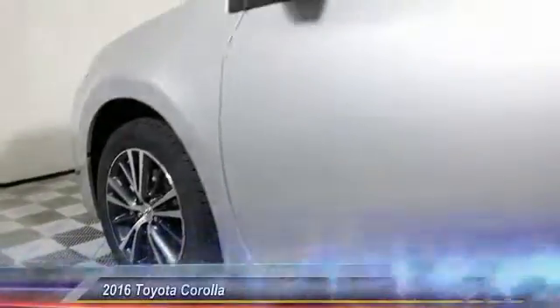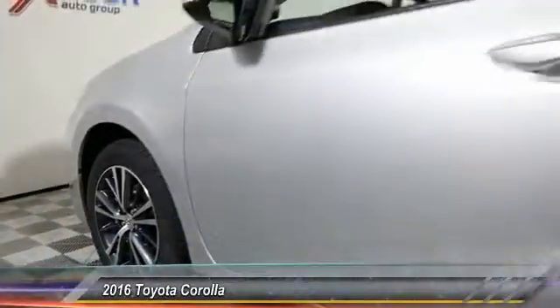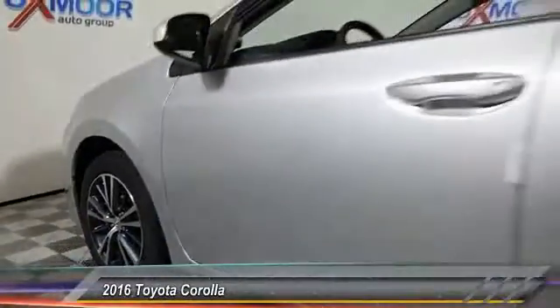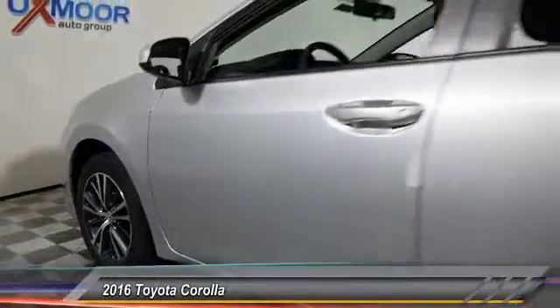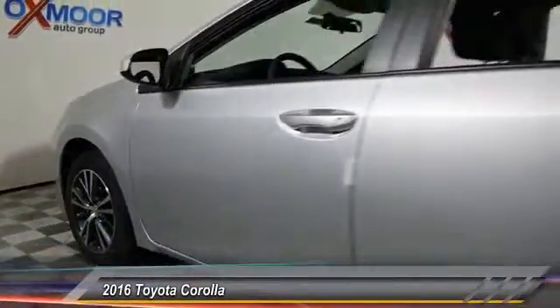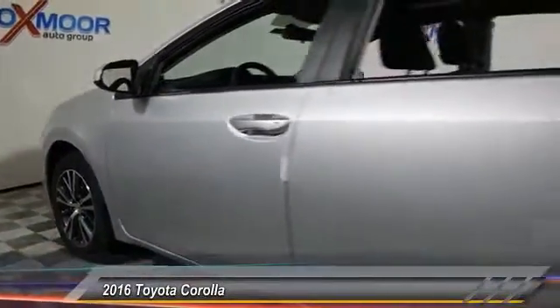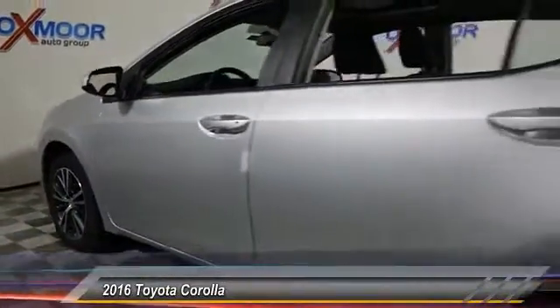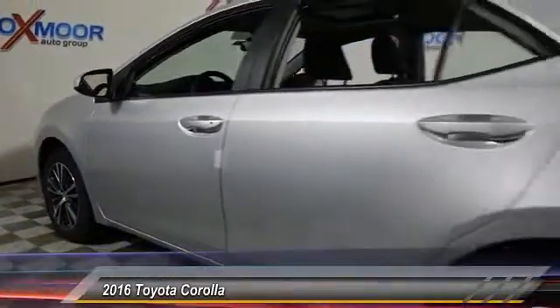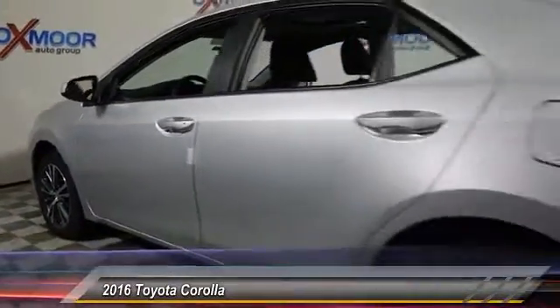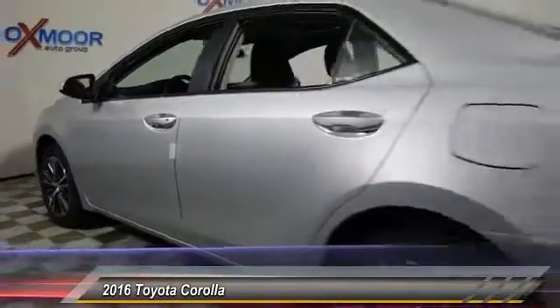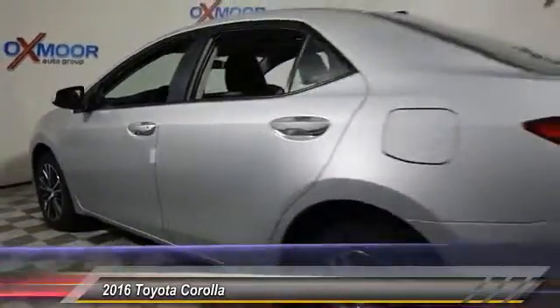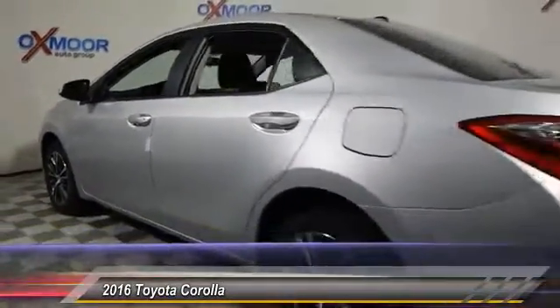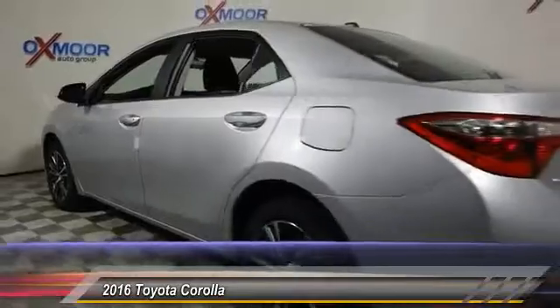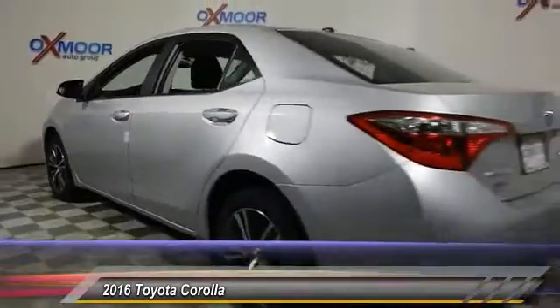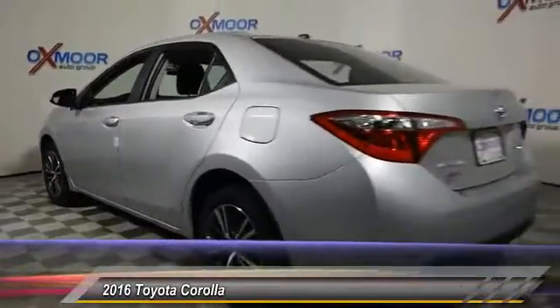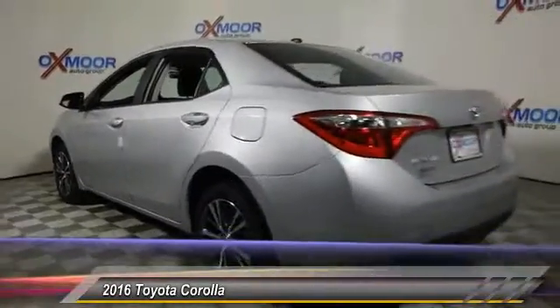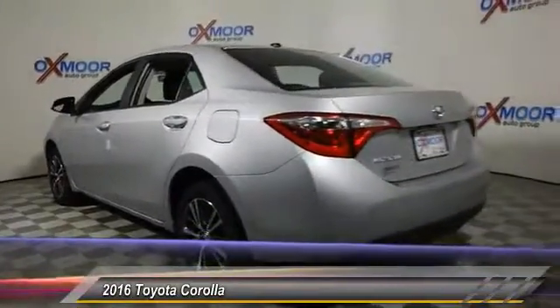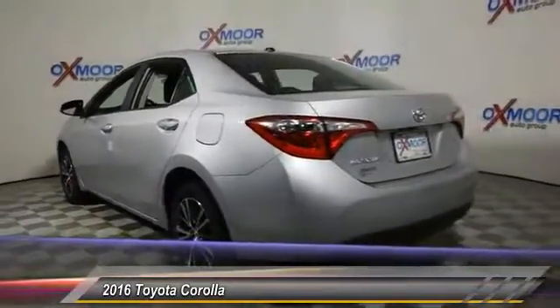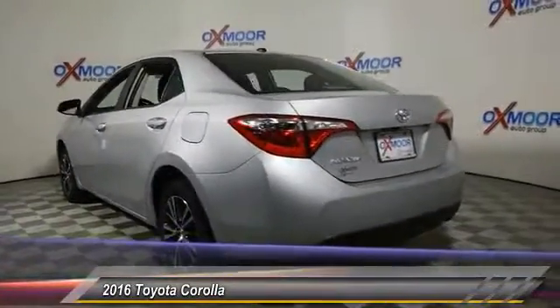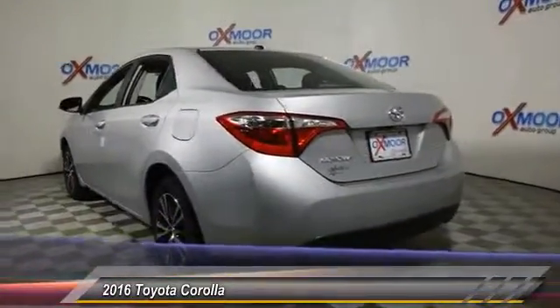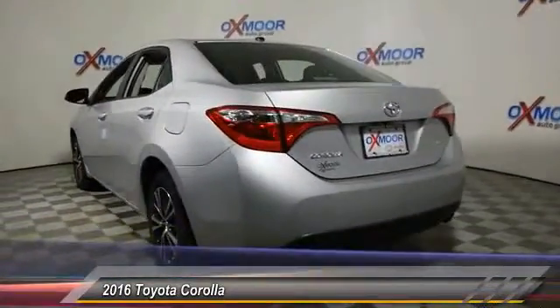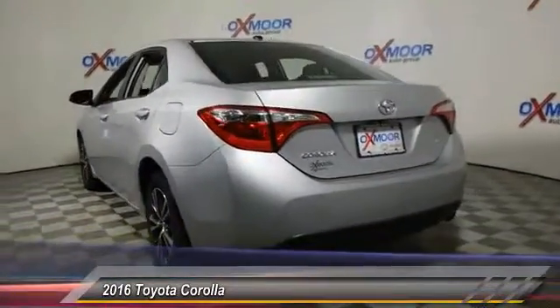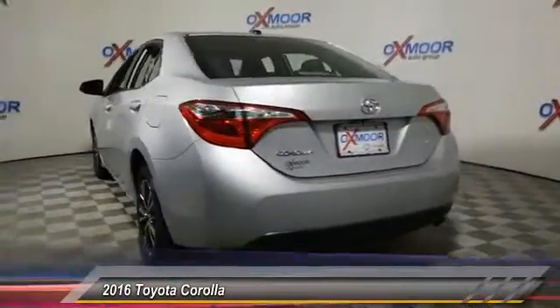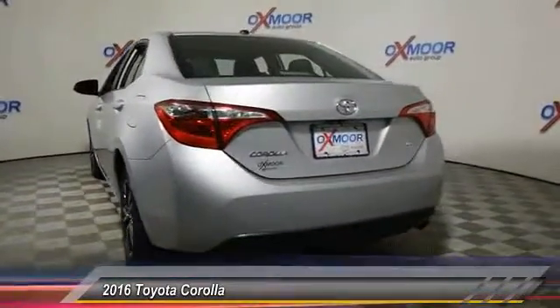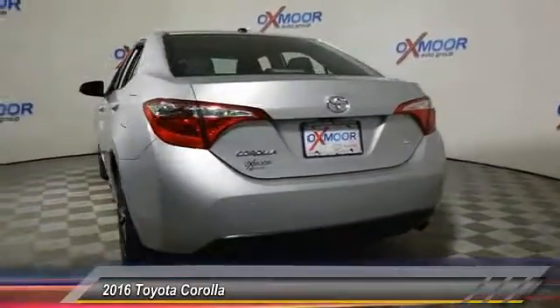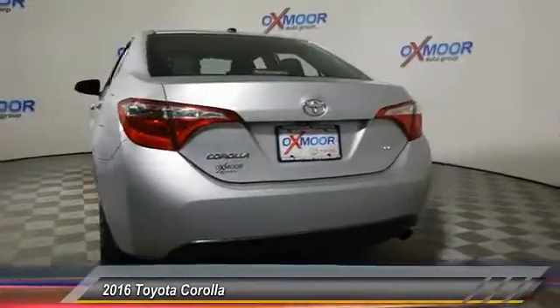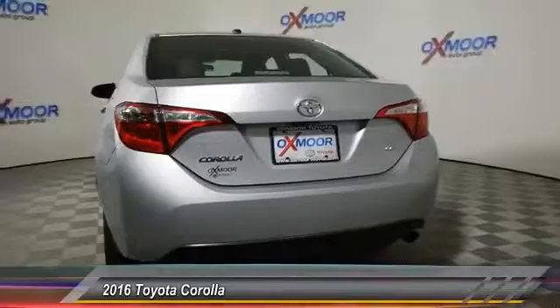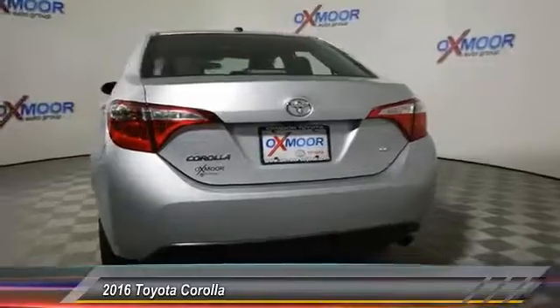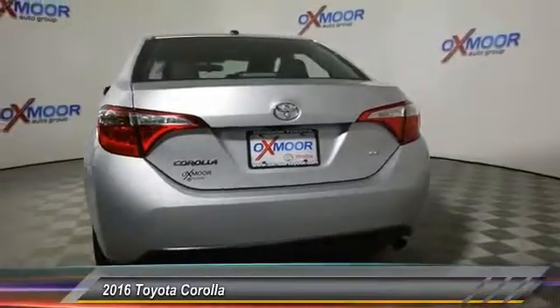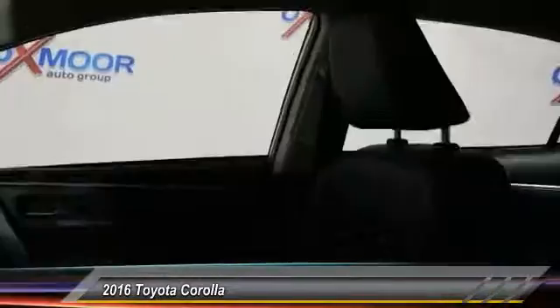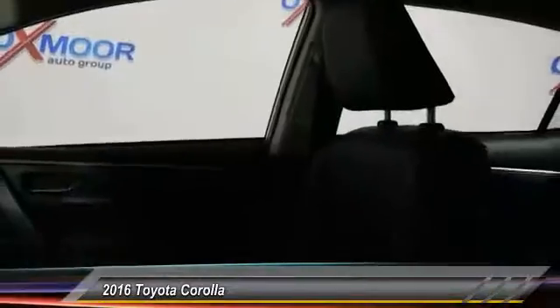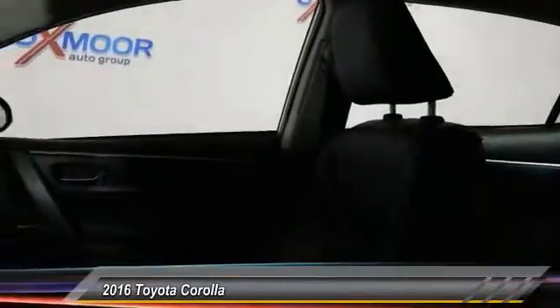2016 Corolla. The Corolla is still a great option for those who want dependability, comfort, and value, and is priced below $25,000. This vehicle has less than 100 miles.